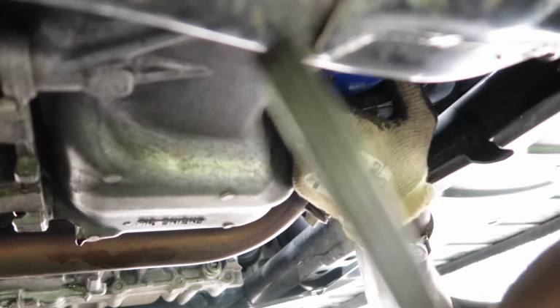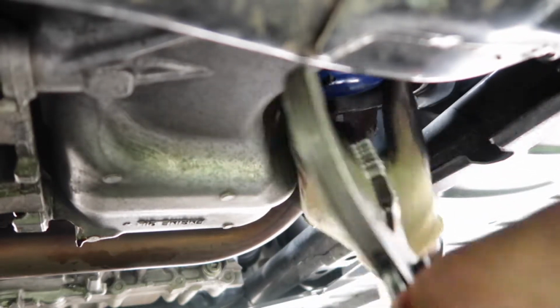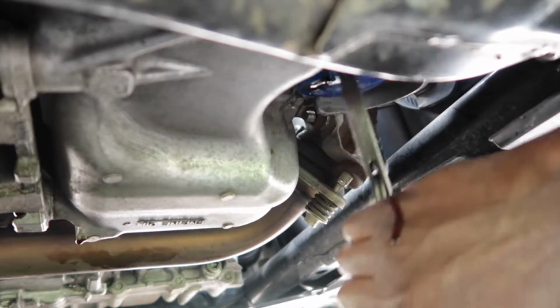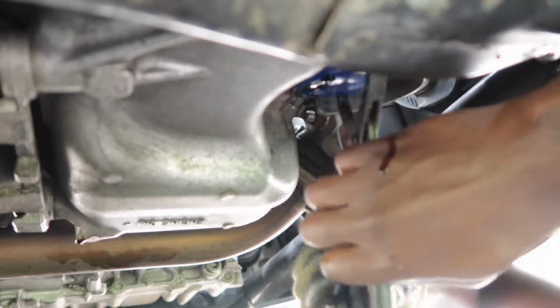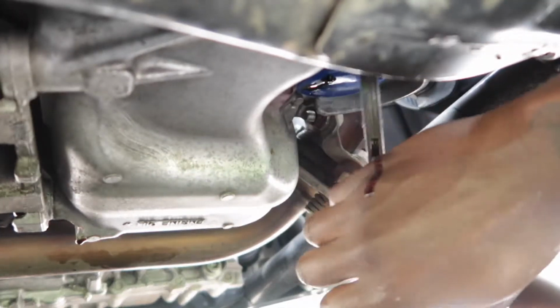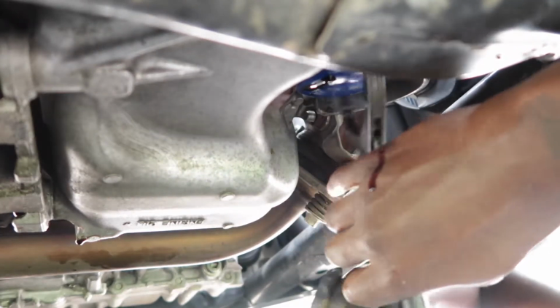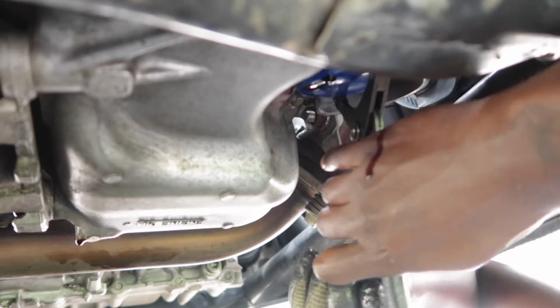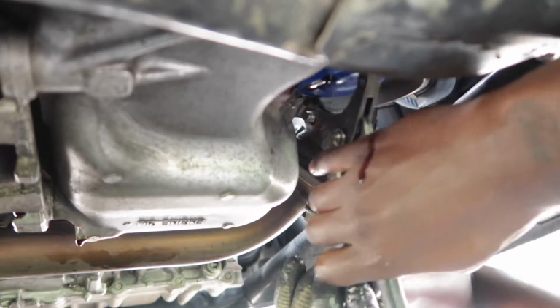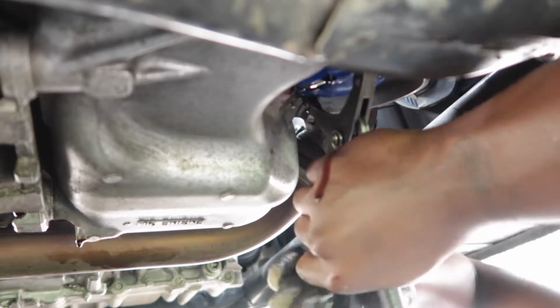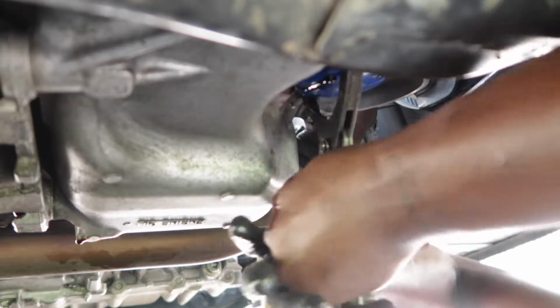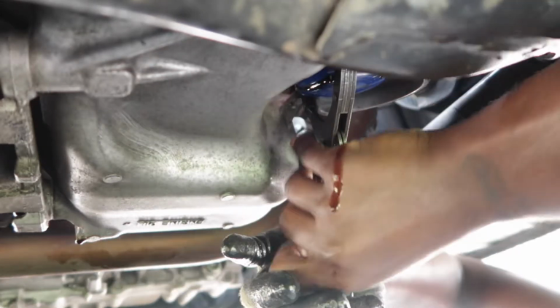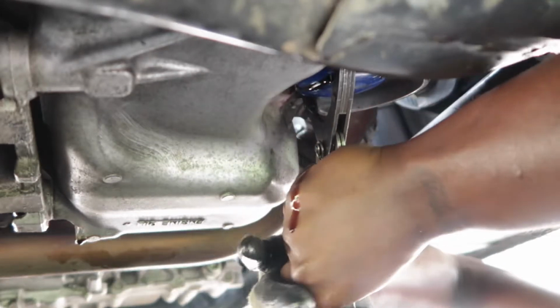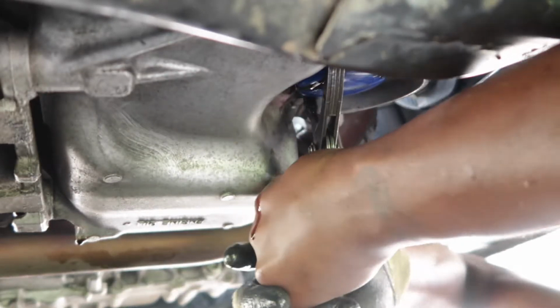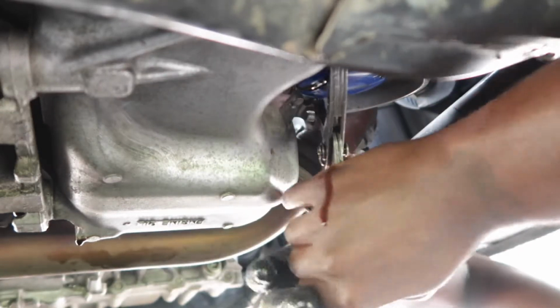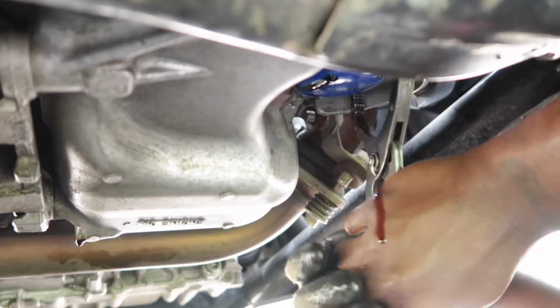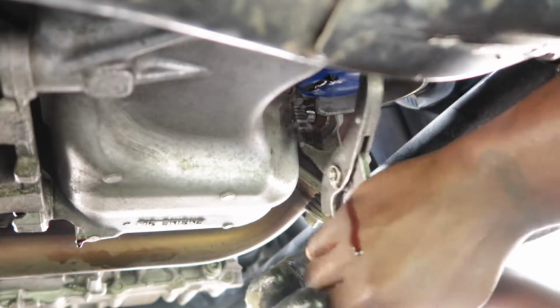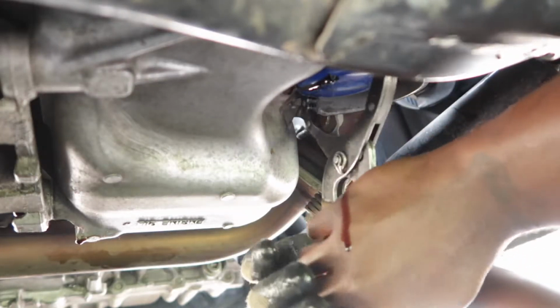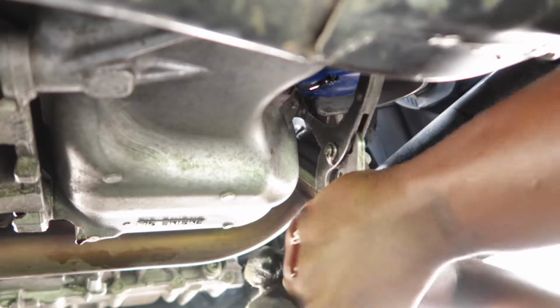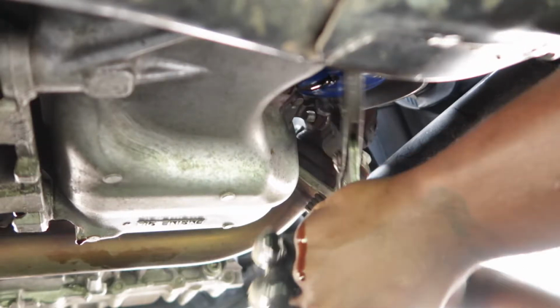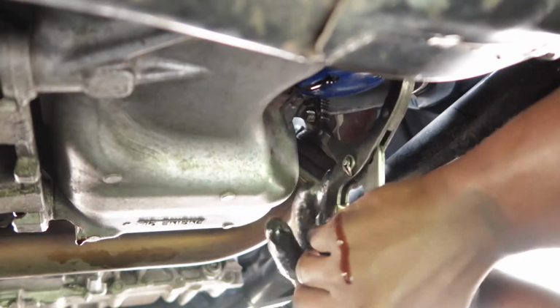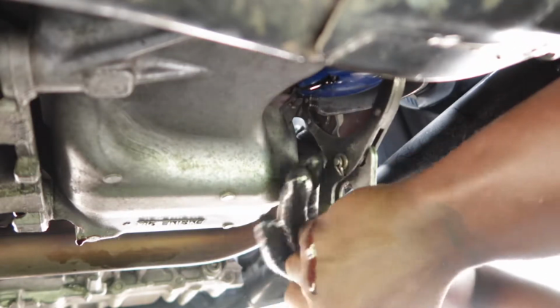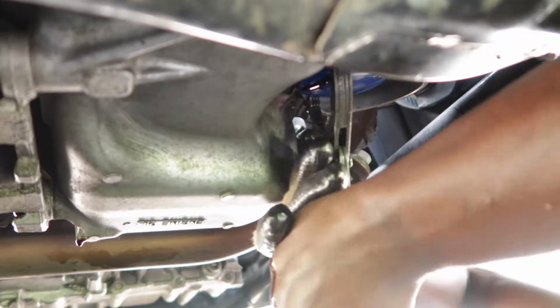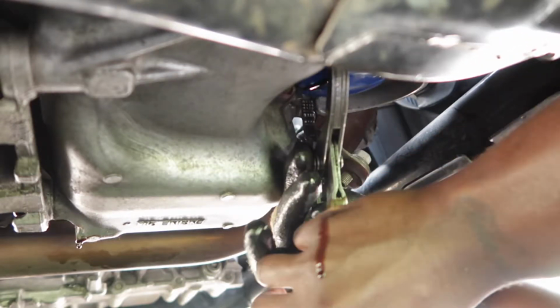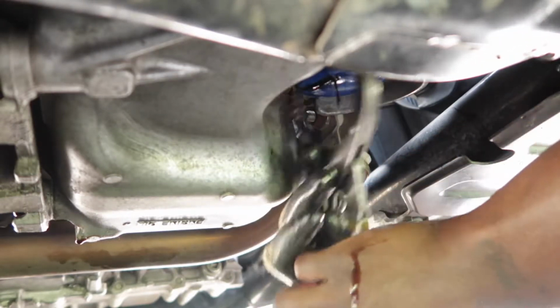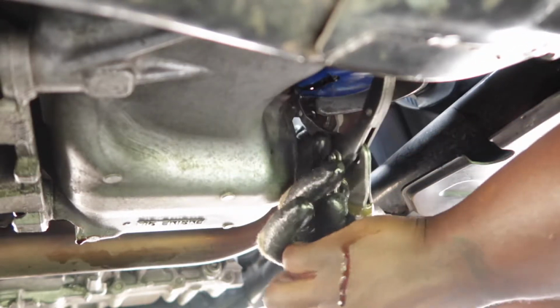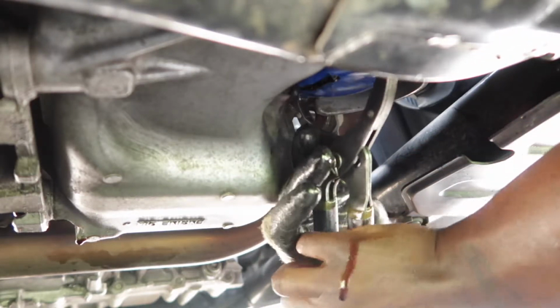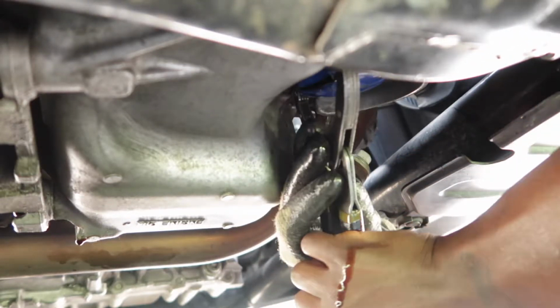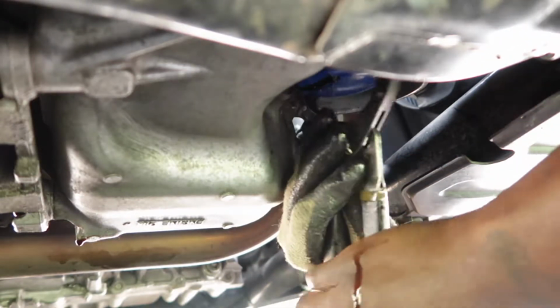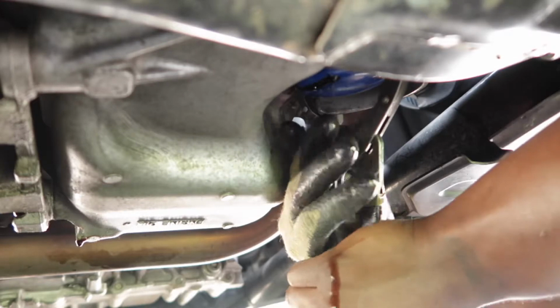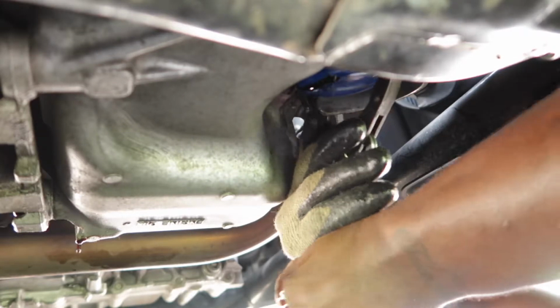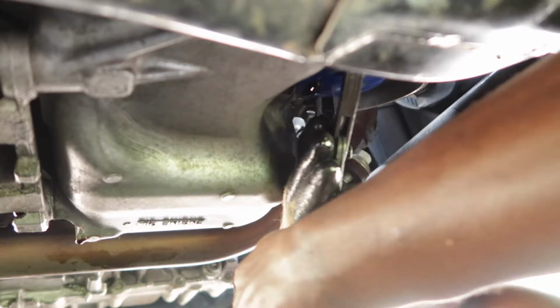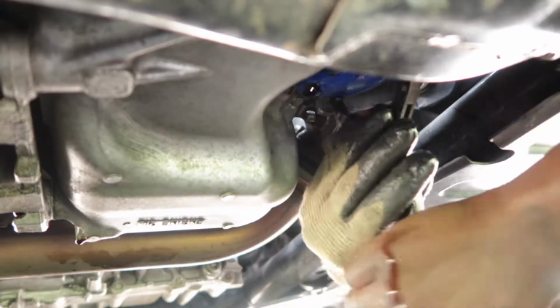Come on — I don't want it to twist. It's coming... there you go, got it off.